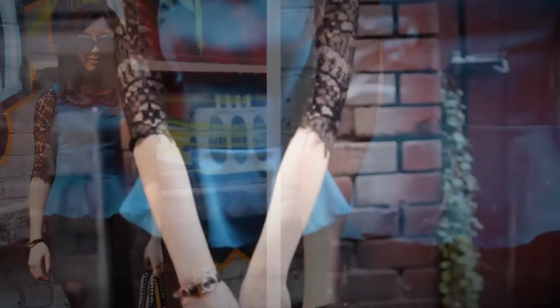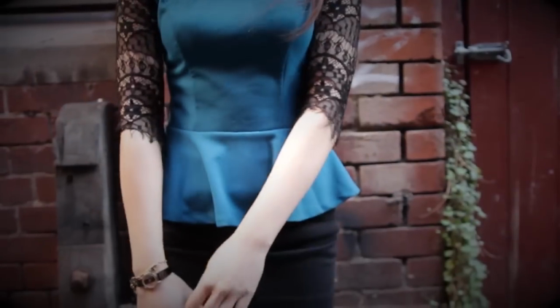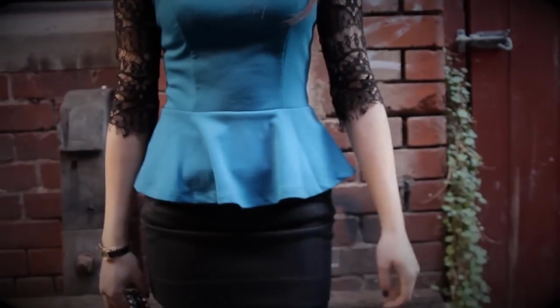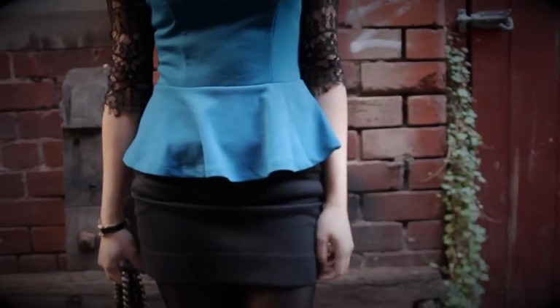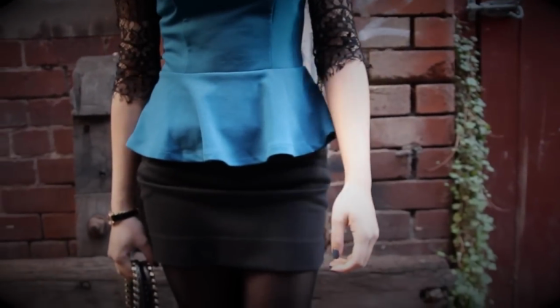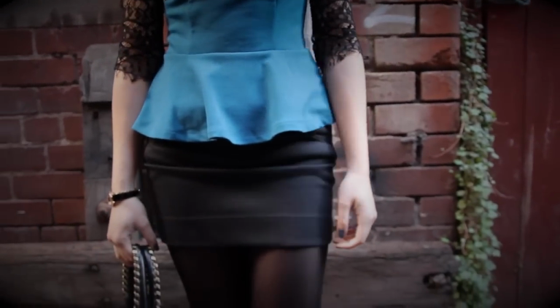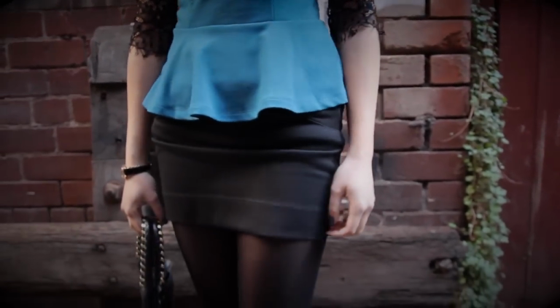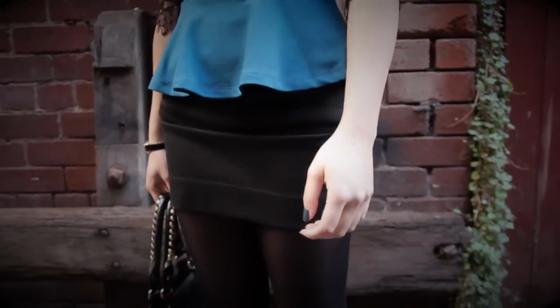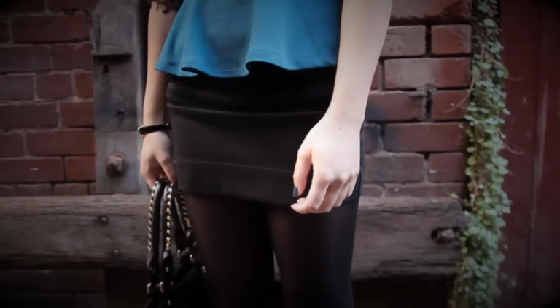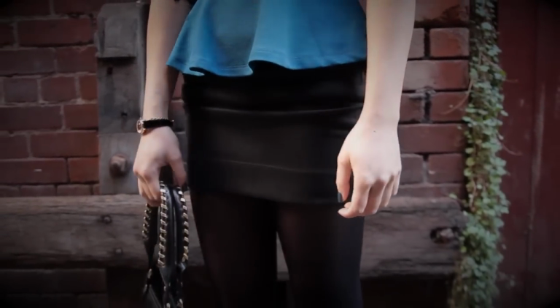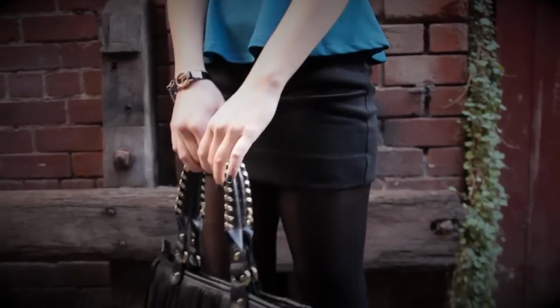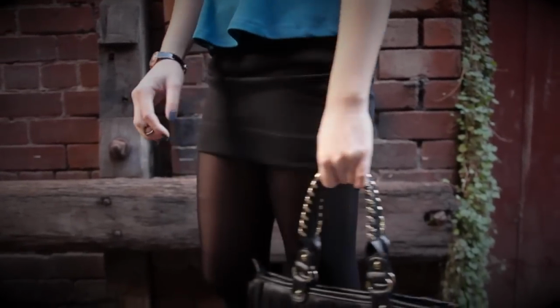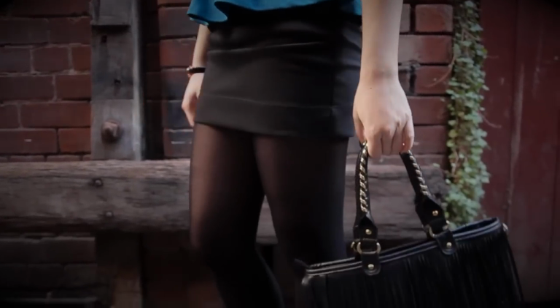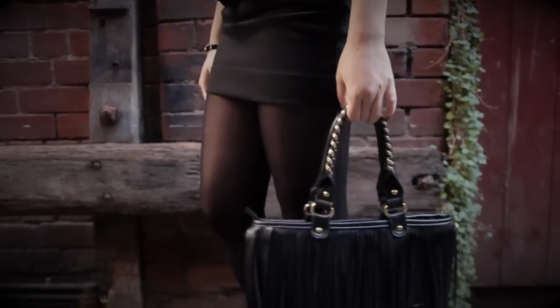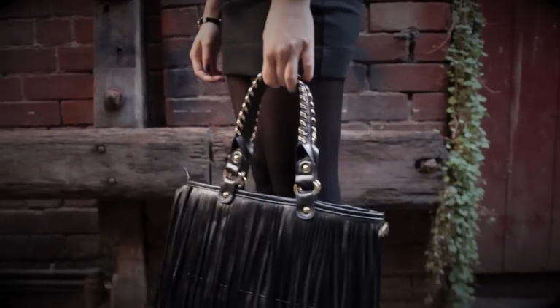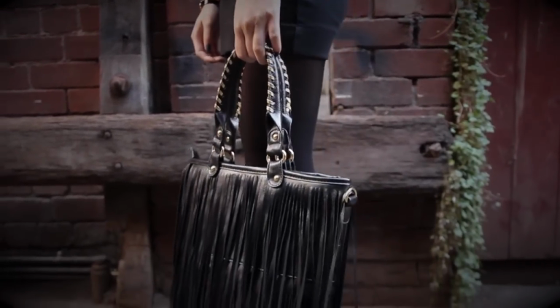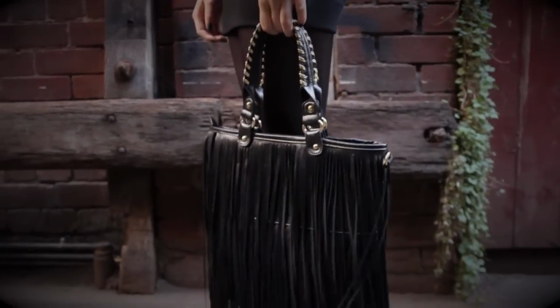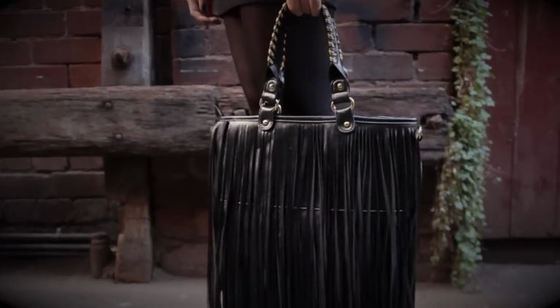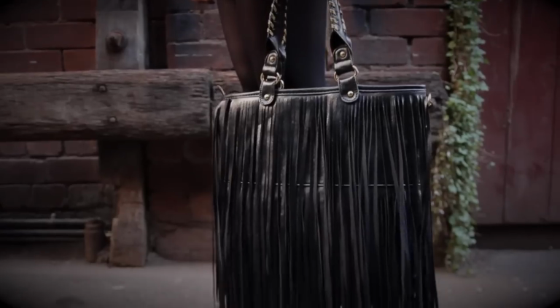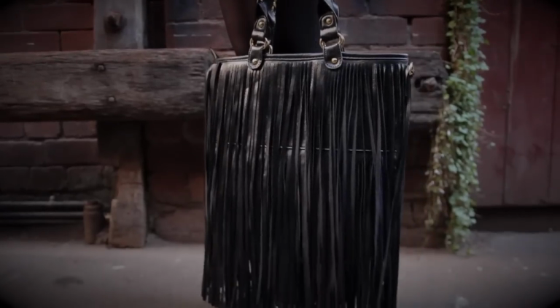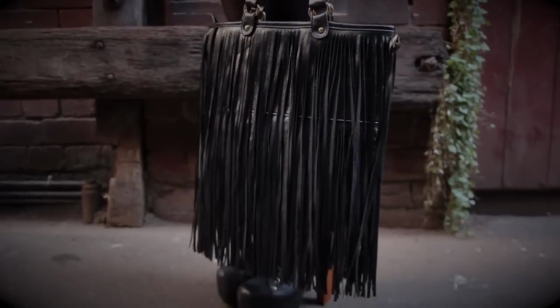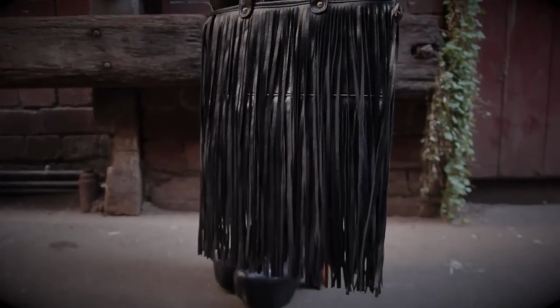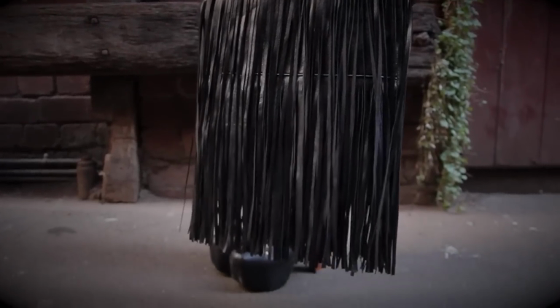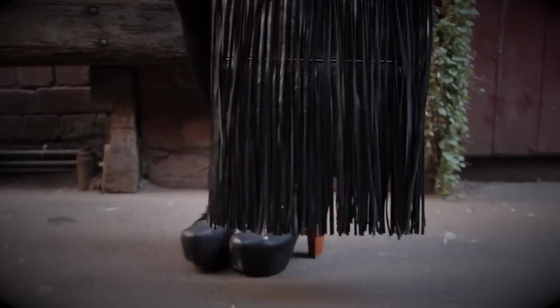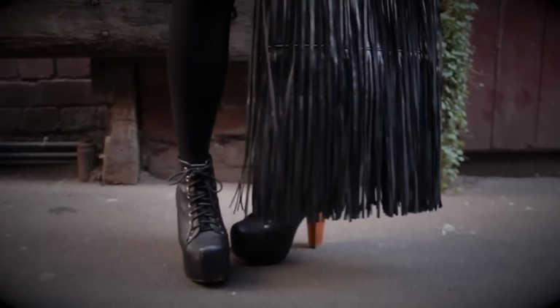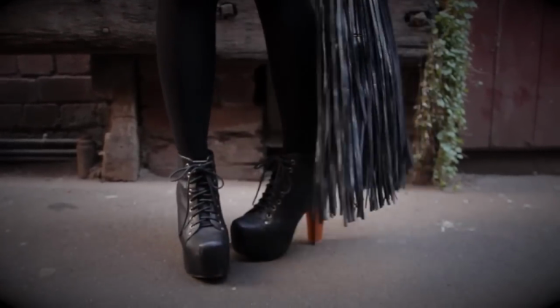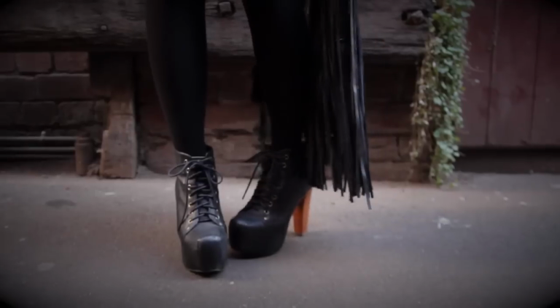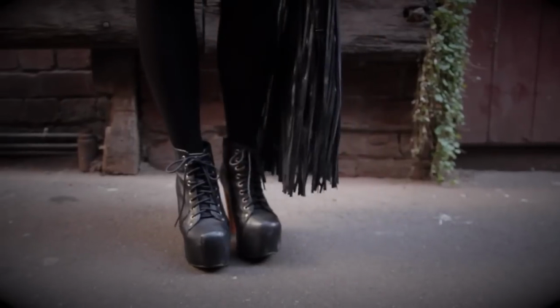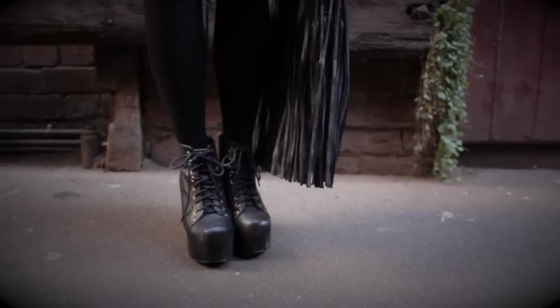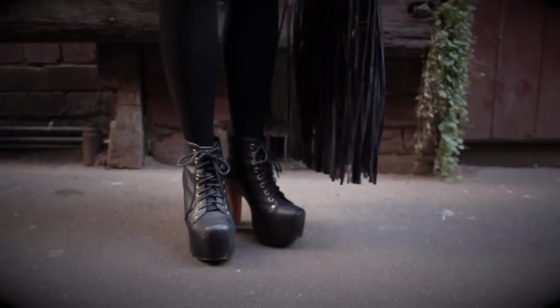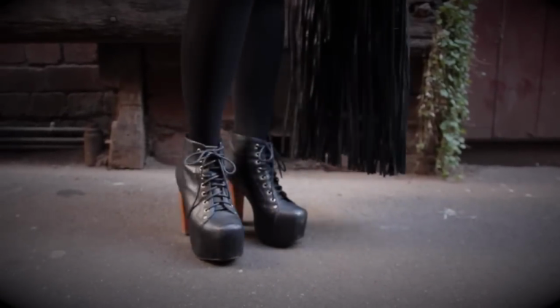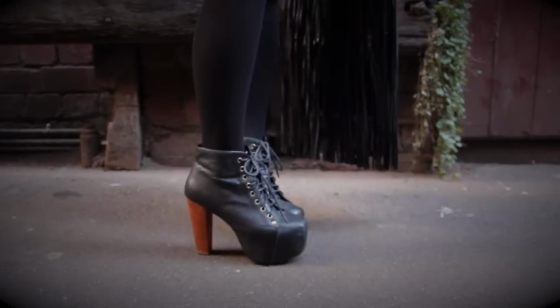Because the ruffles around the waist create lots of volume, pair your peplum top with slim fitting bottoms. The peplum silhouette is very feminine and girly, so I've worn my leathers for an edgier look.